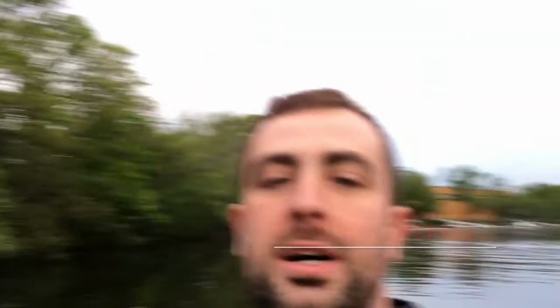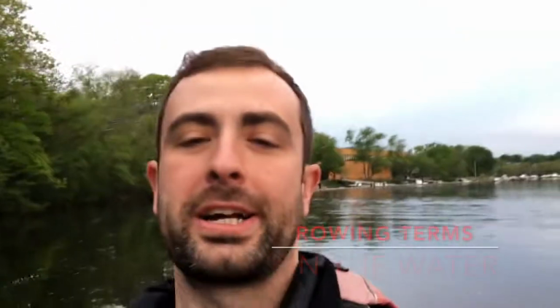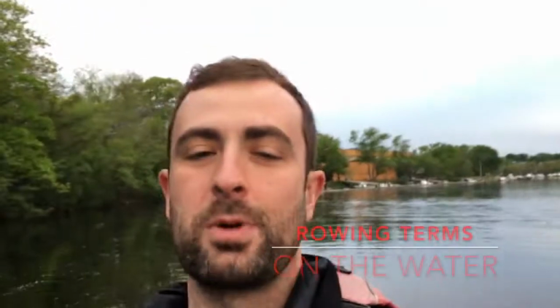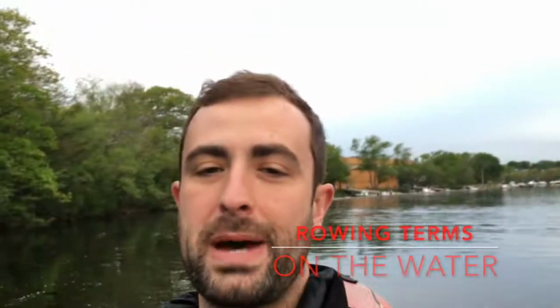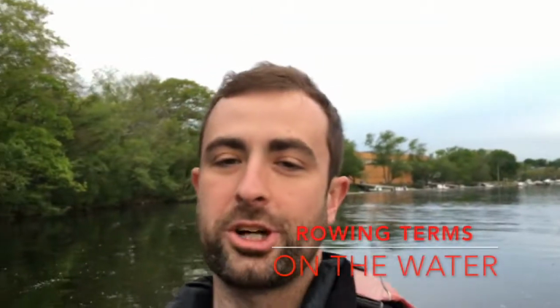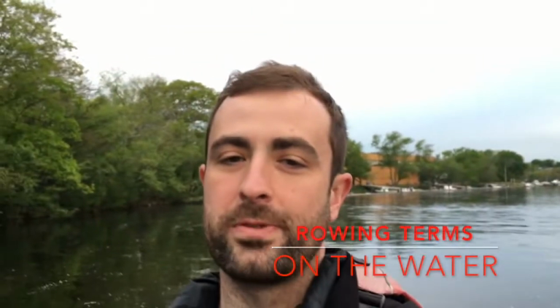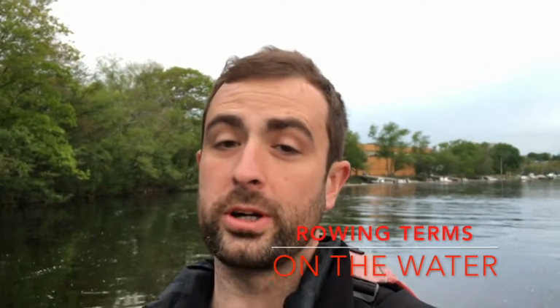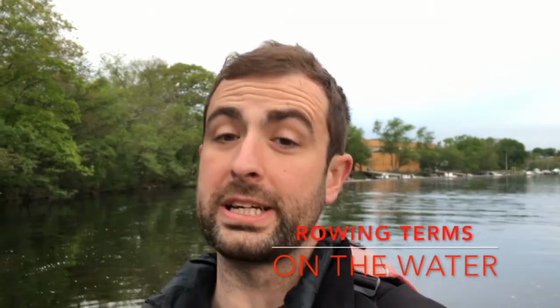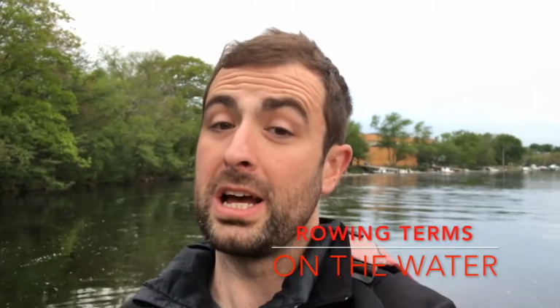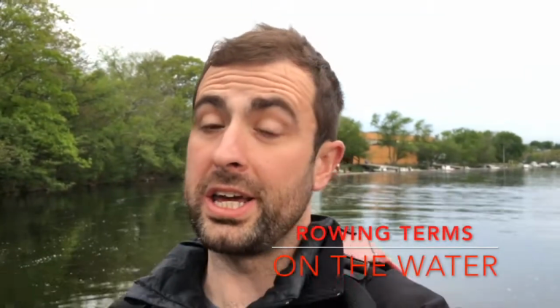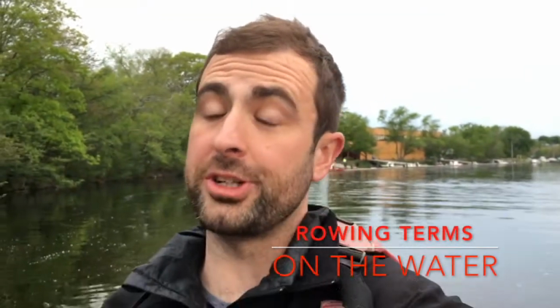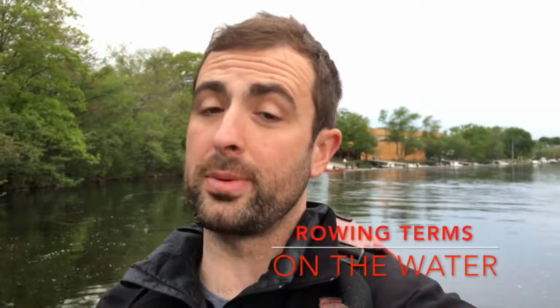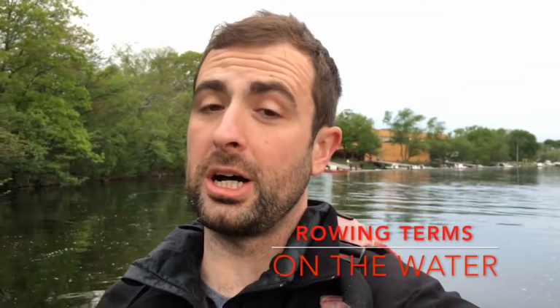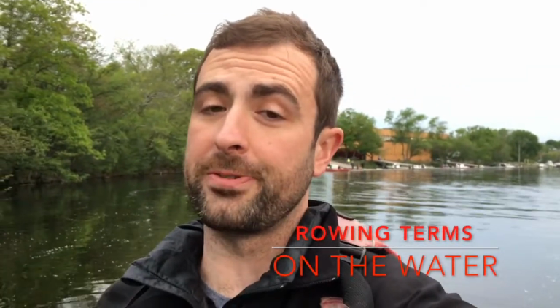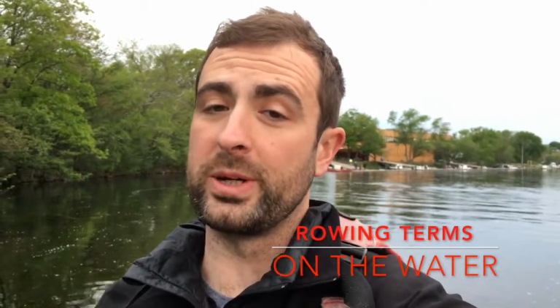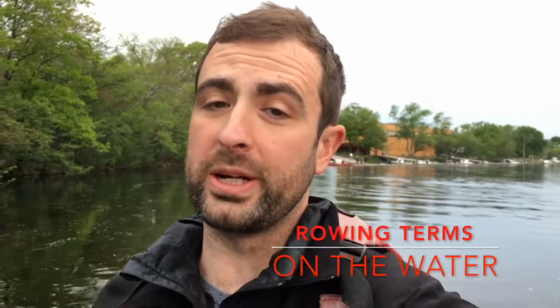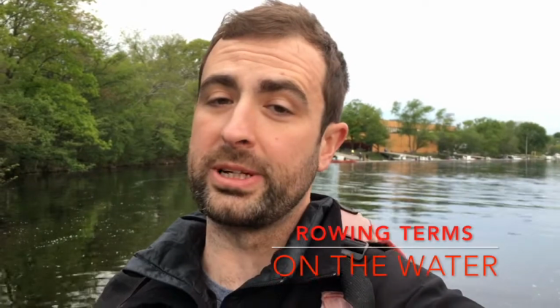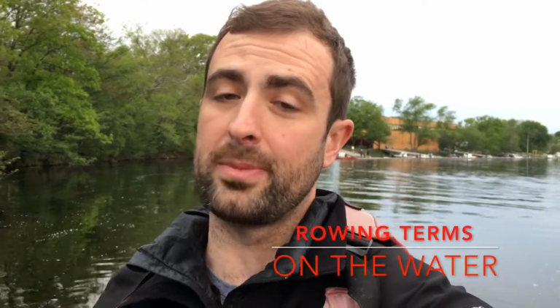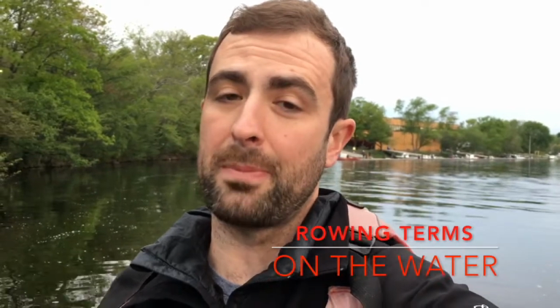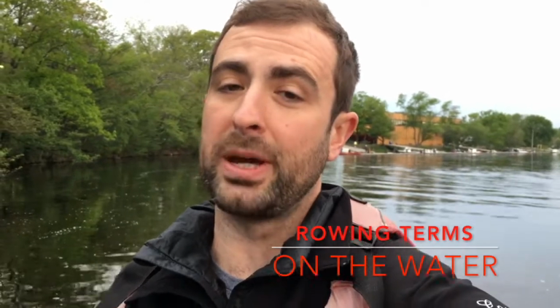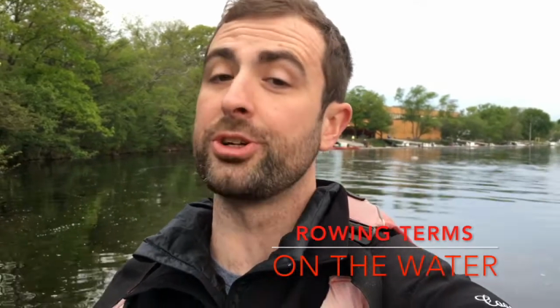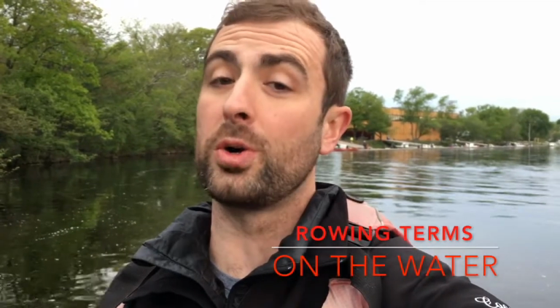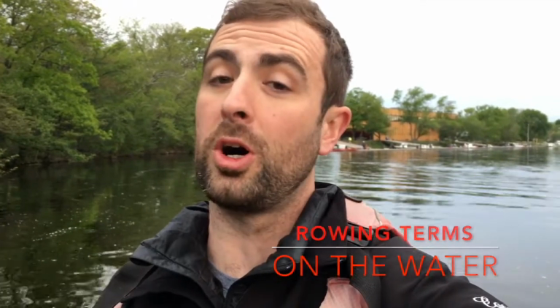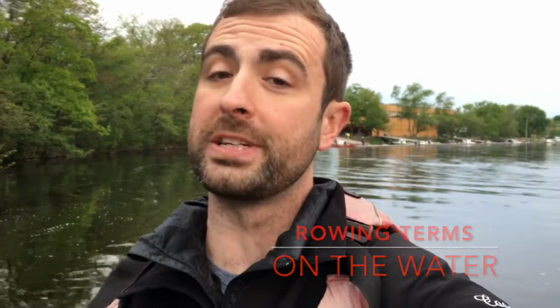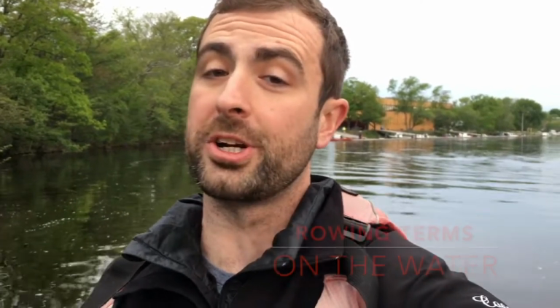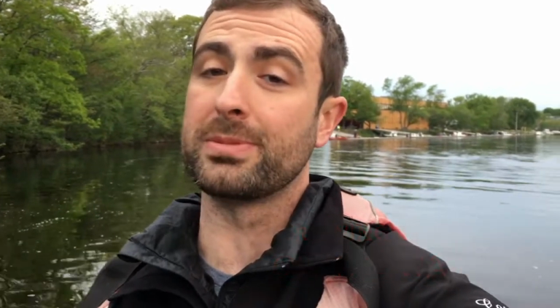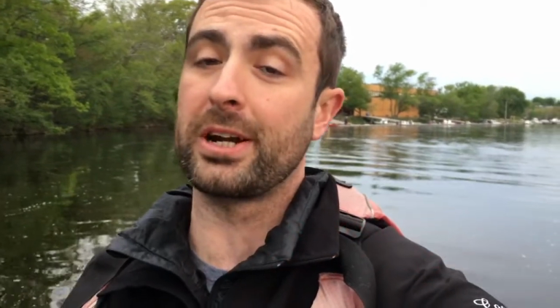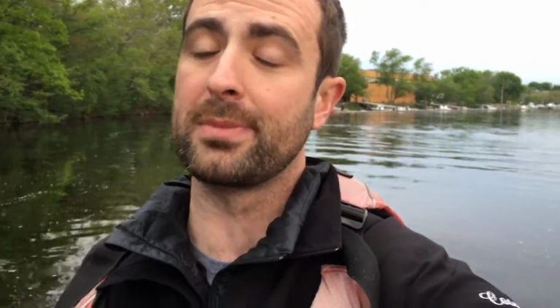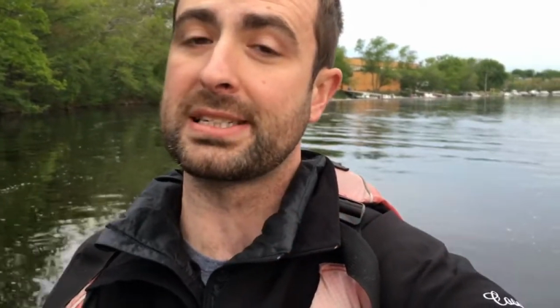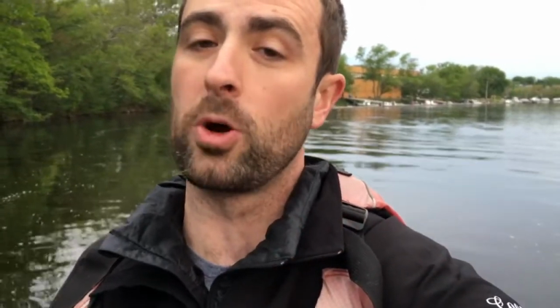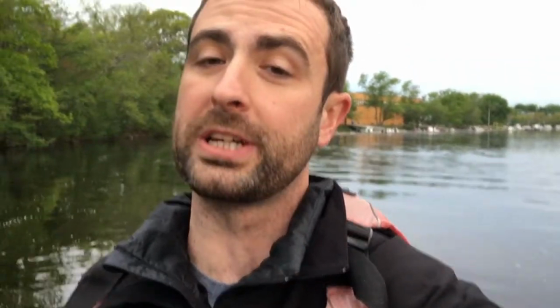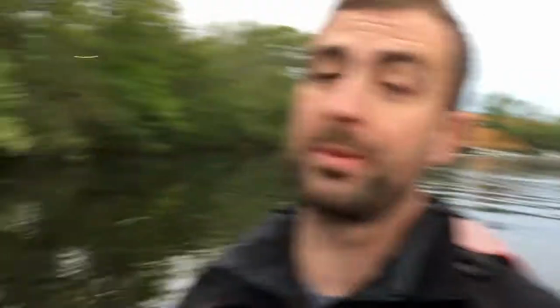Alright guys, welcome back to Charles River Rowing League. Here's your terminology for the week. Week 3 is coming up — make sure you know all these terms. I'll say them nice and loud, hopefully you can hear me.